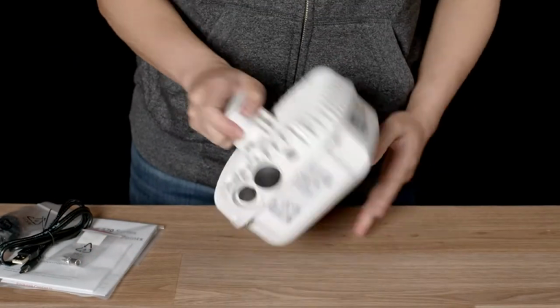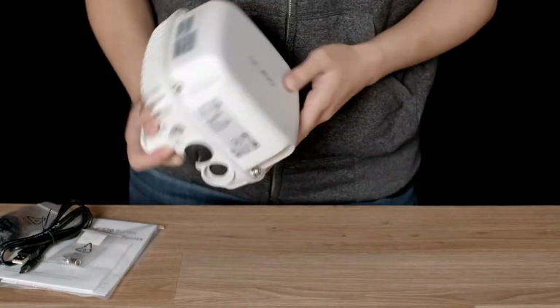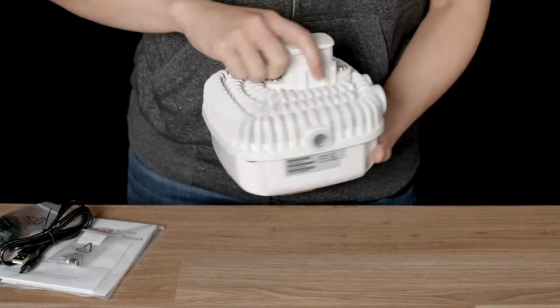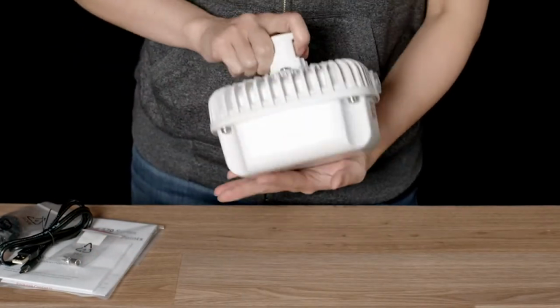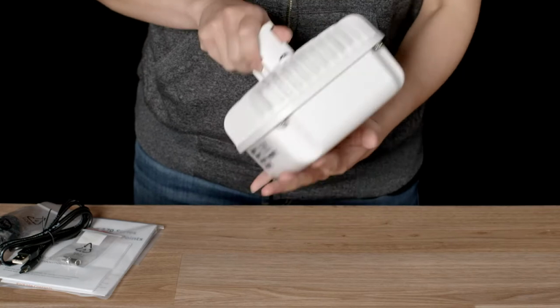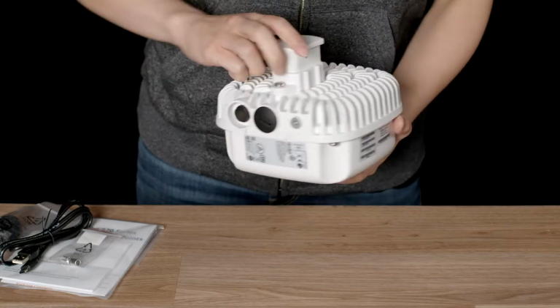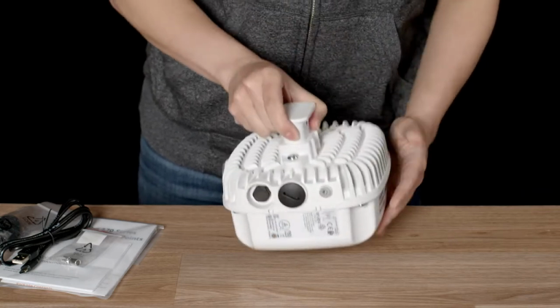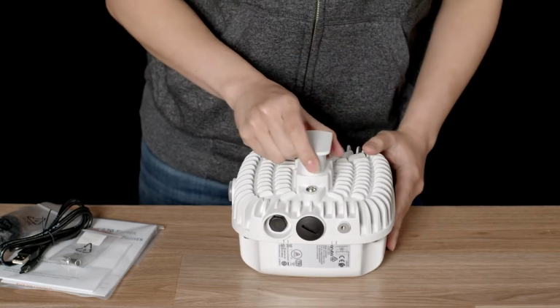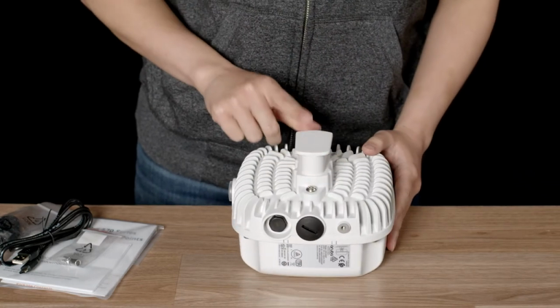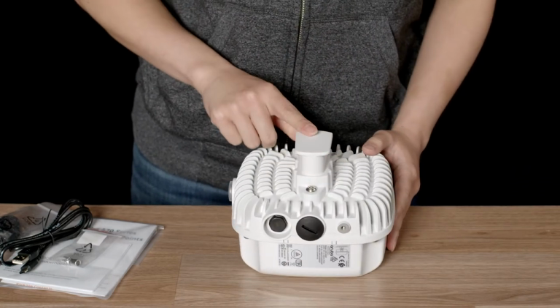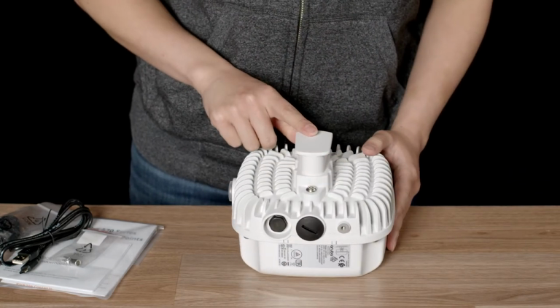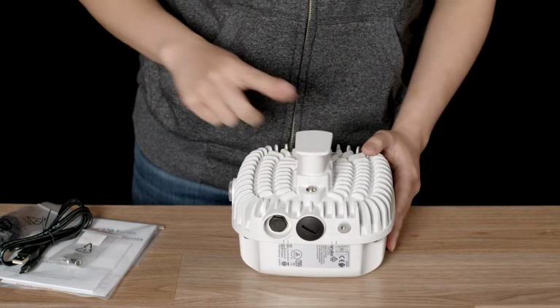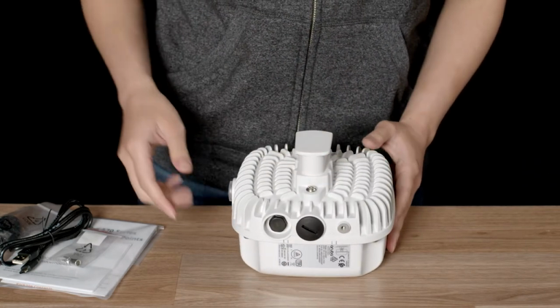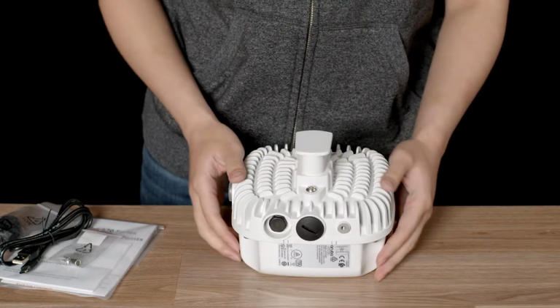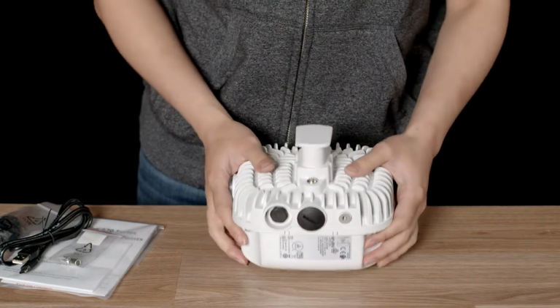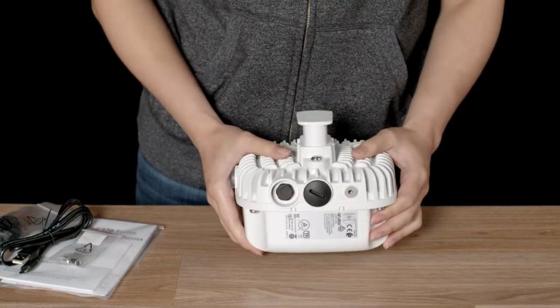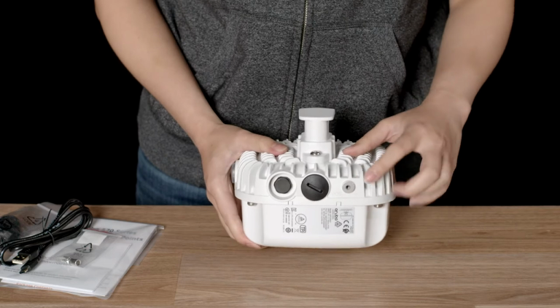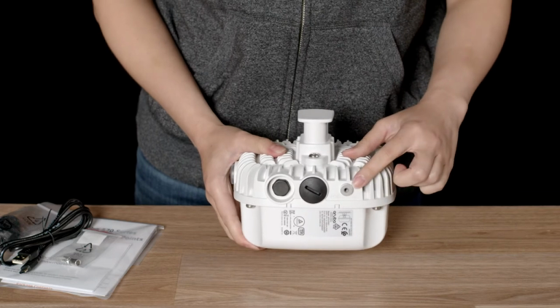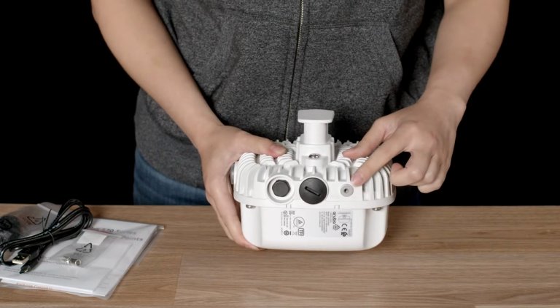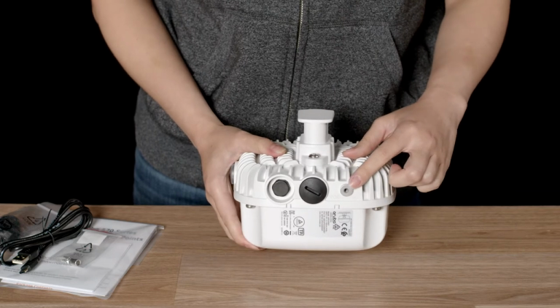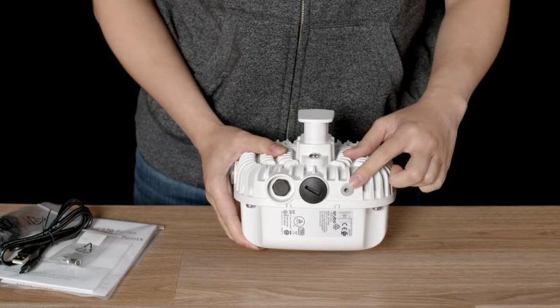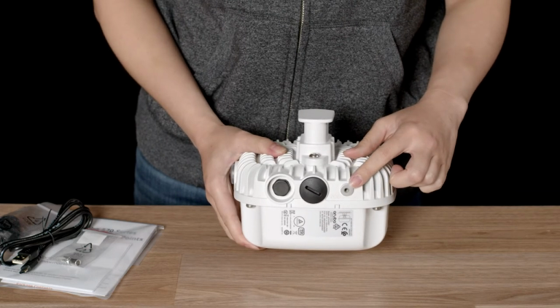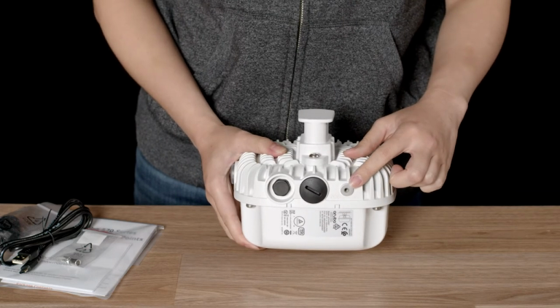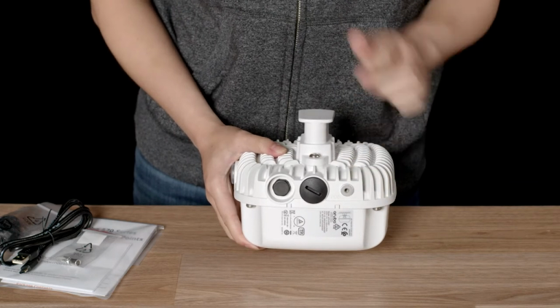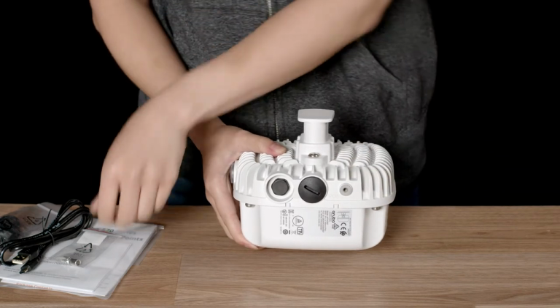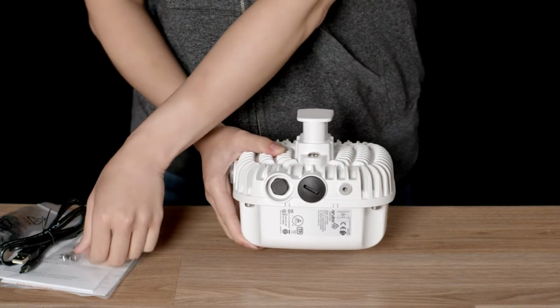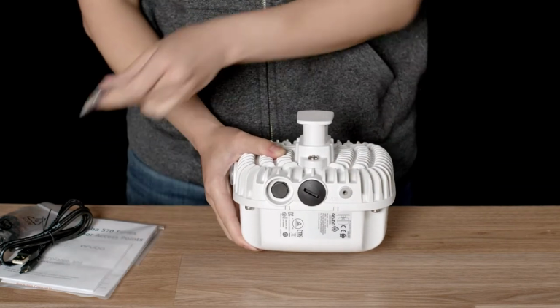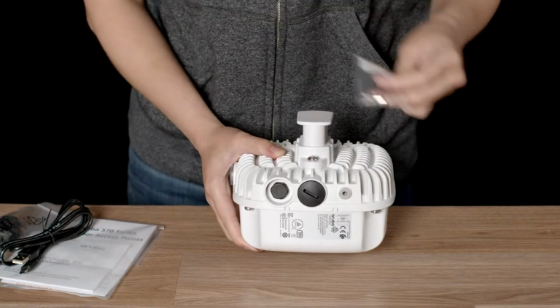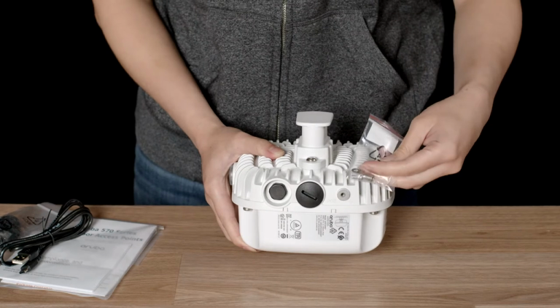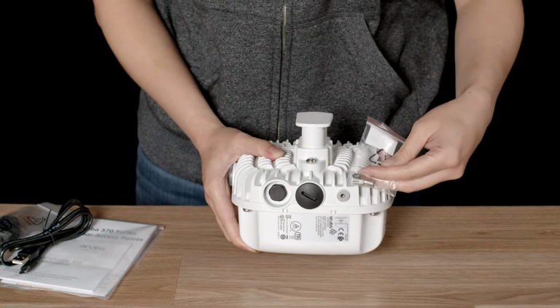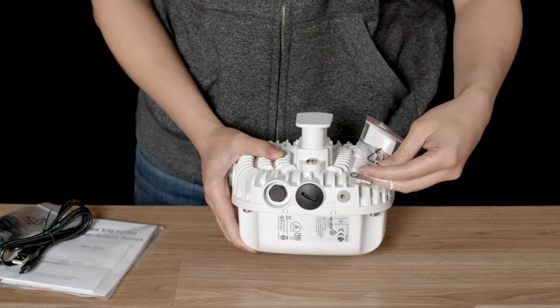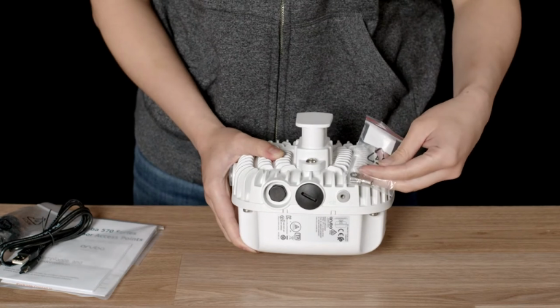The AP567 ships in a weatherproof enclosure with the mounting attachment already pre-installed. On the side, you will find your grounding connector, into which you should install the grounding lug and use it to earth the device properly after installation.